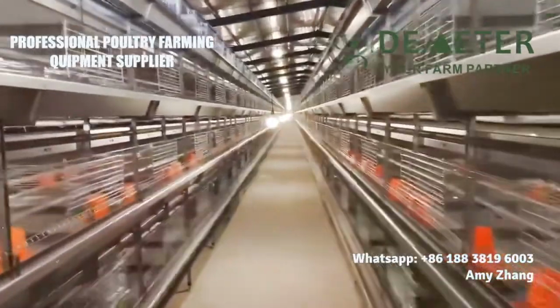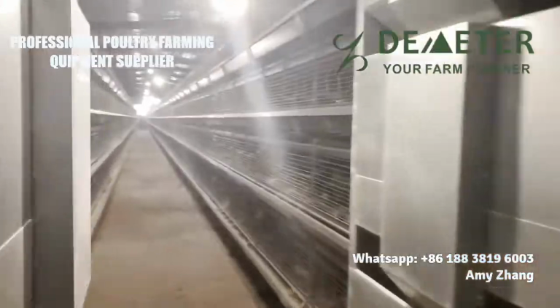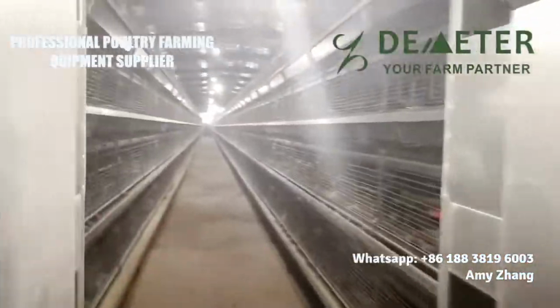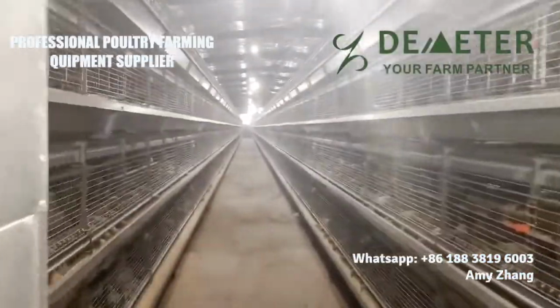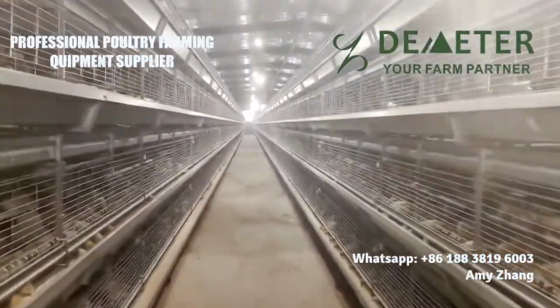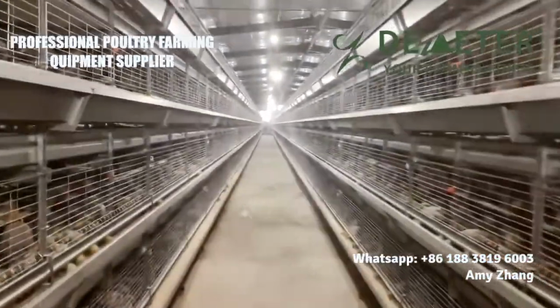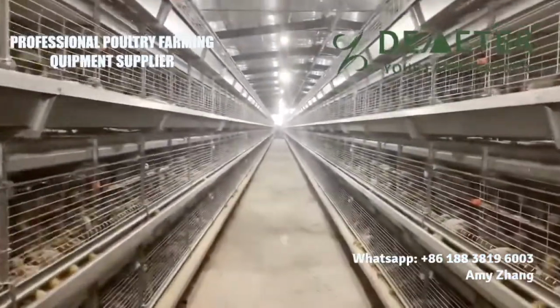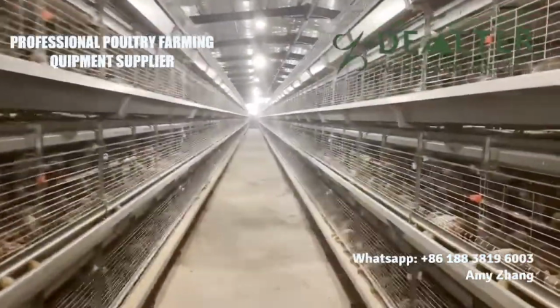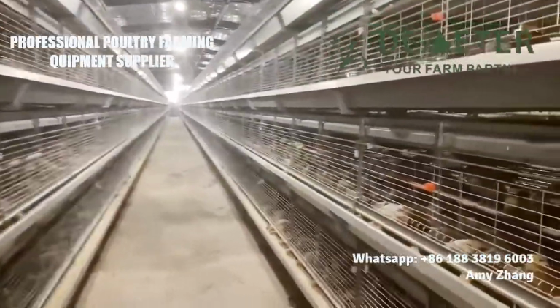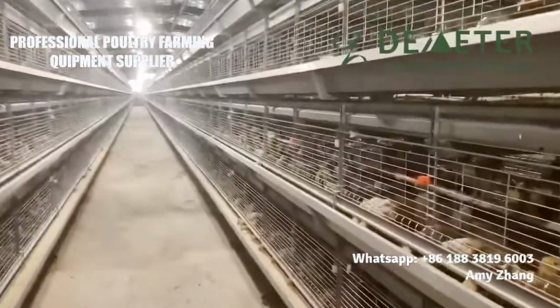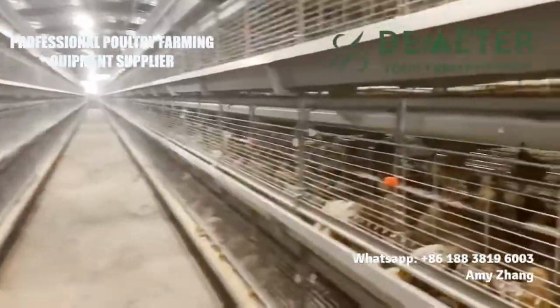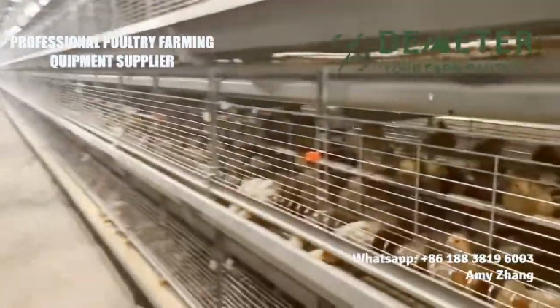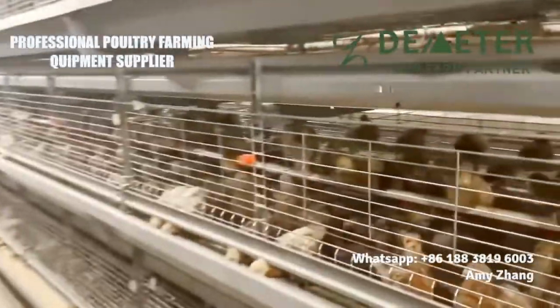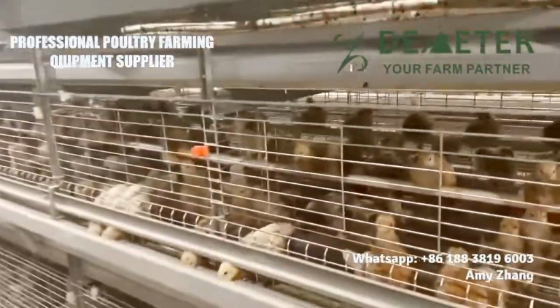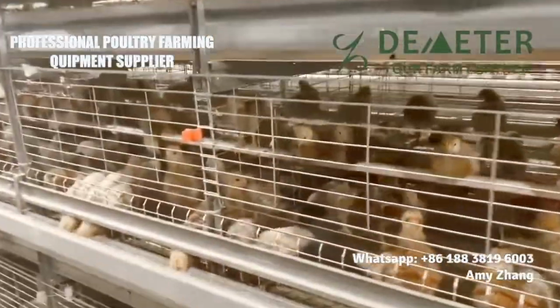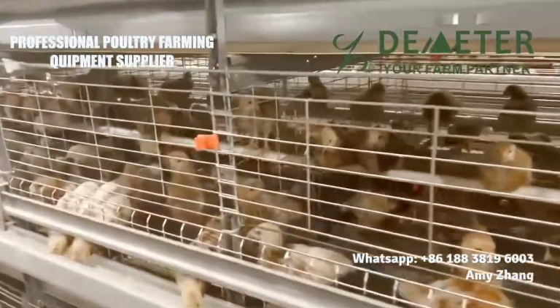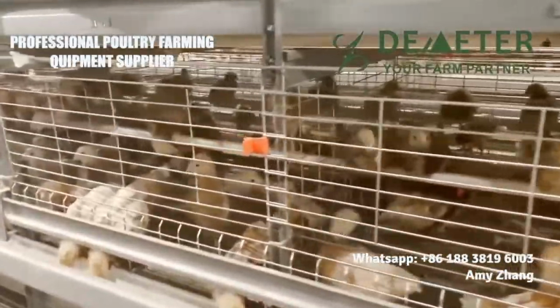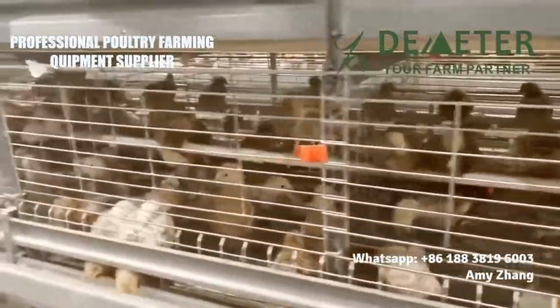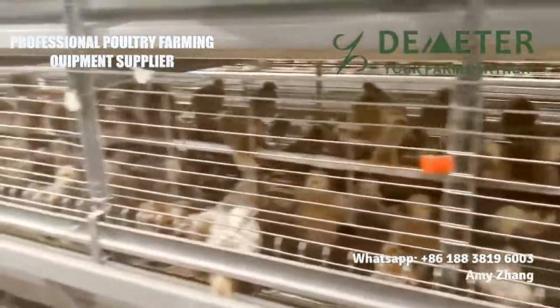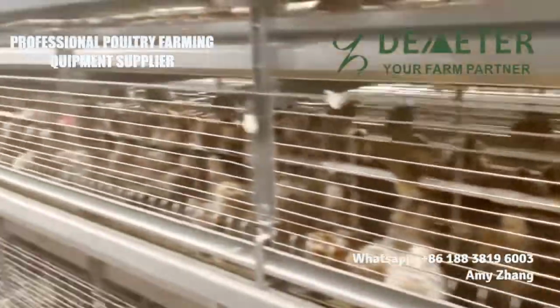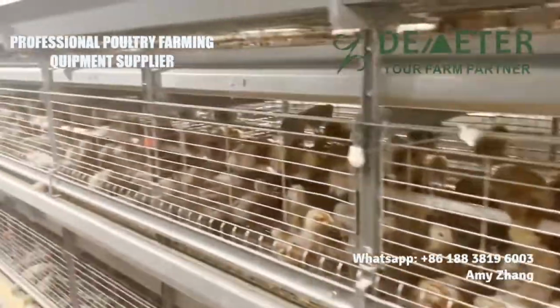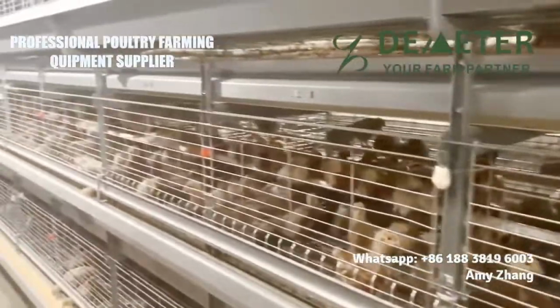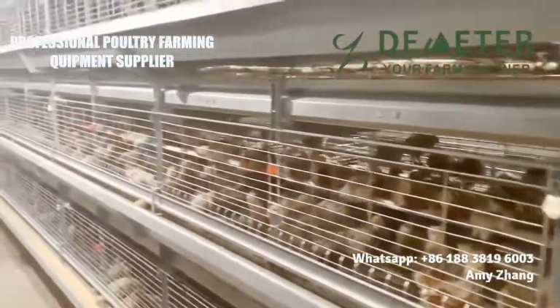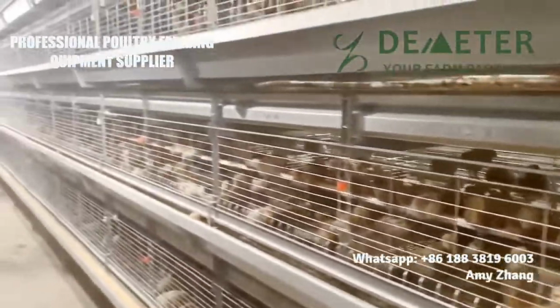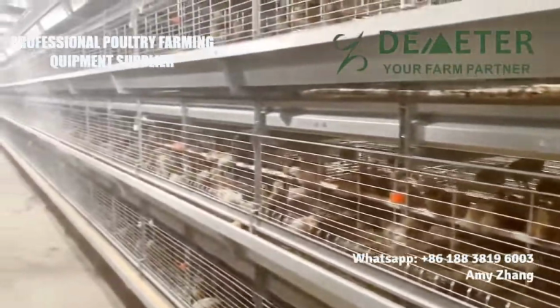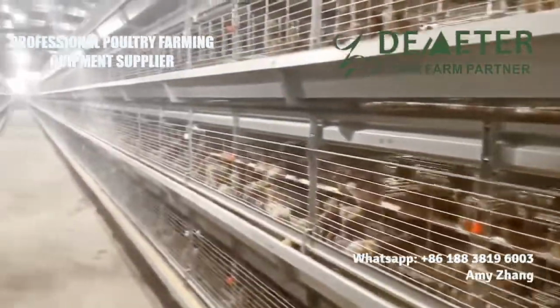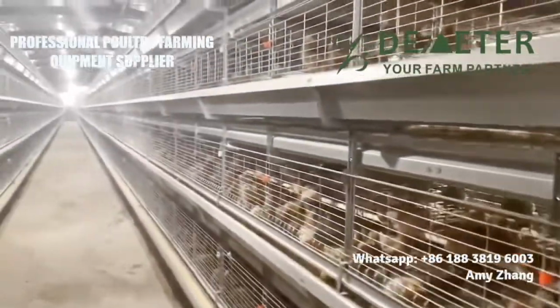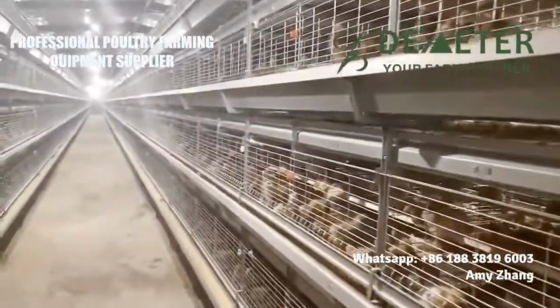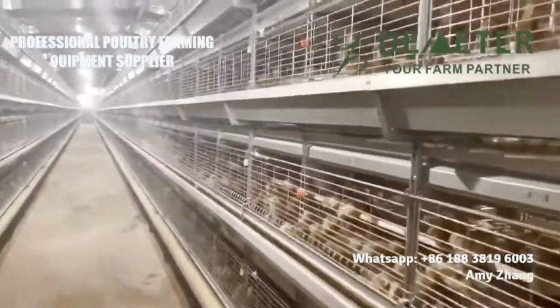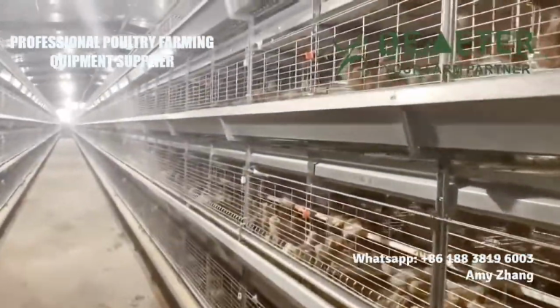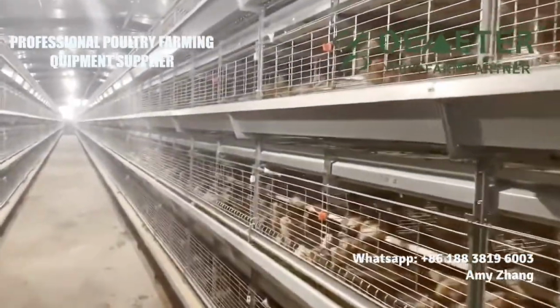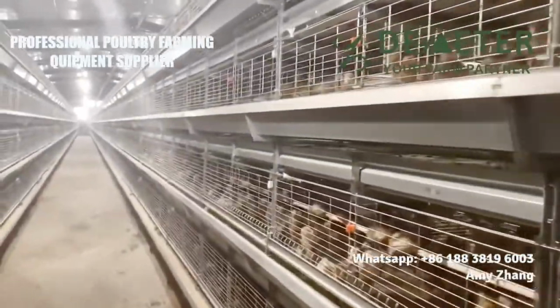The whole system includes auto feeding, auto manure removal, auto drinking, auto lighting, auto ventilation, and an auto control system. A broiler house with 50,000 birds only requires one human laborer for daily management.